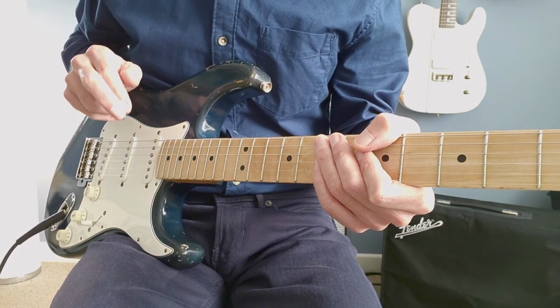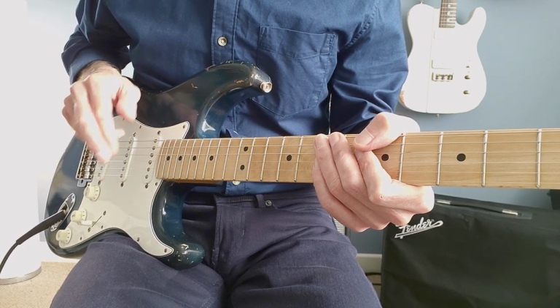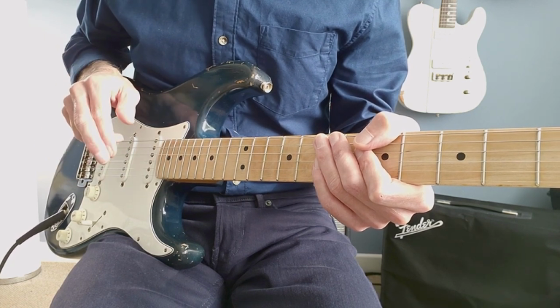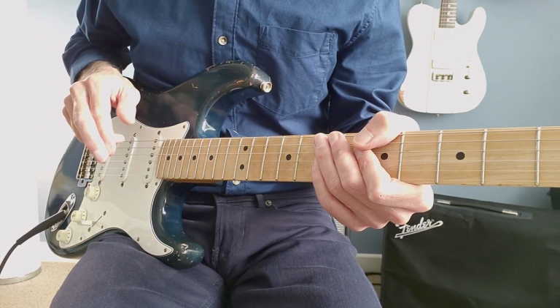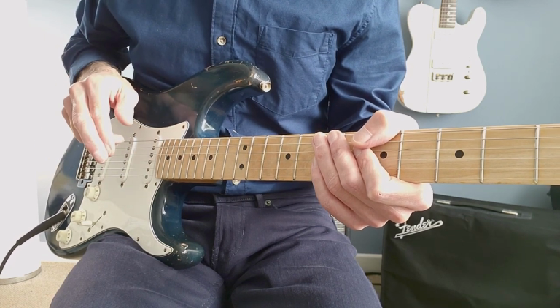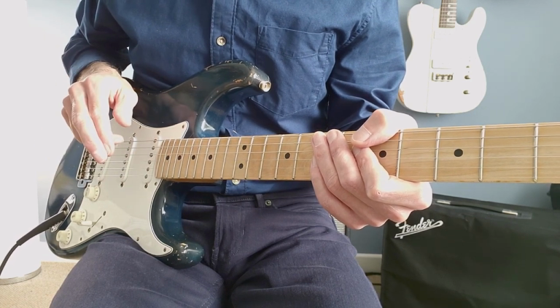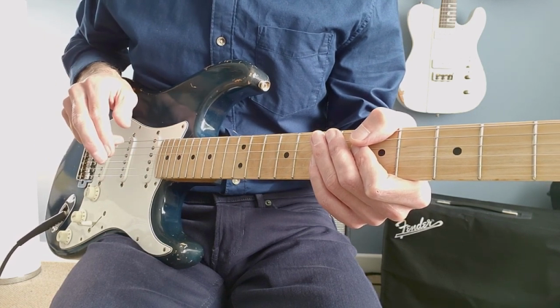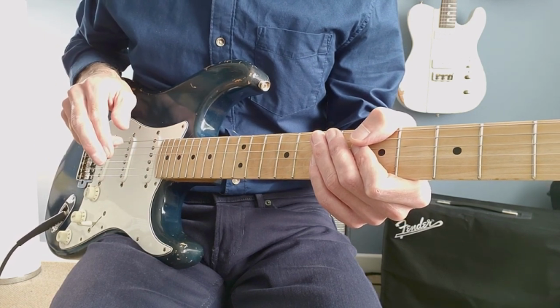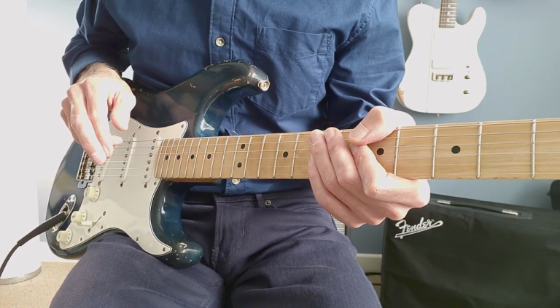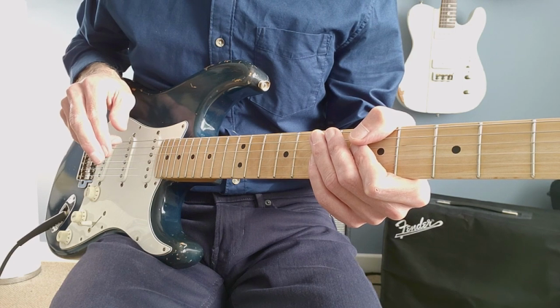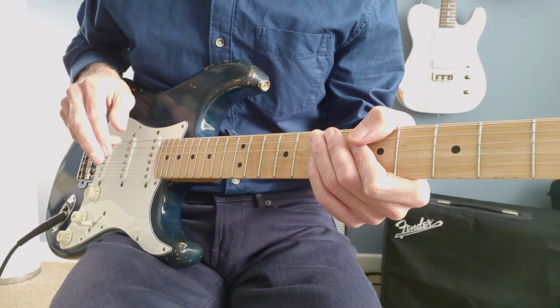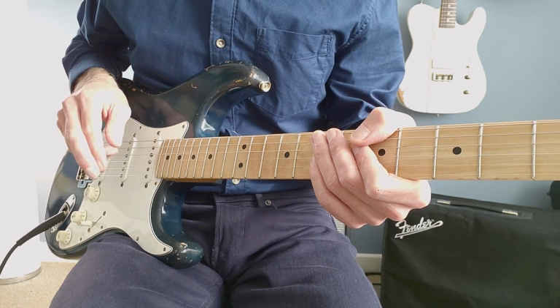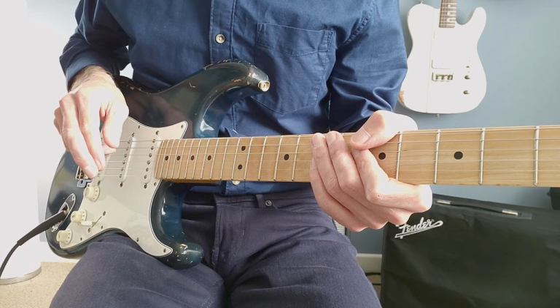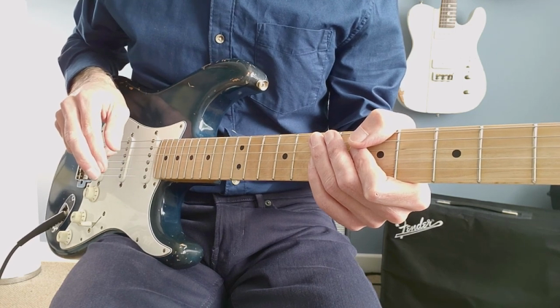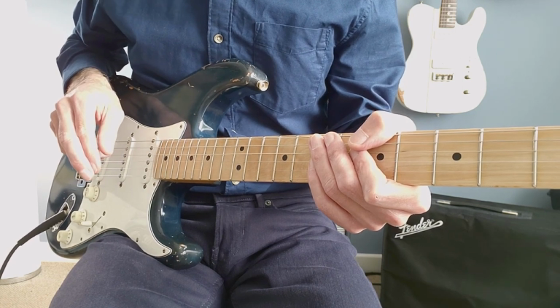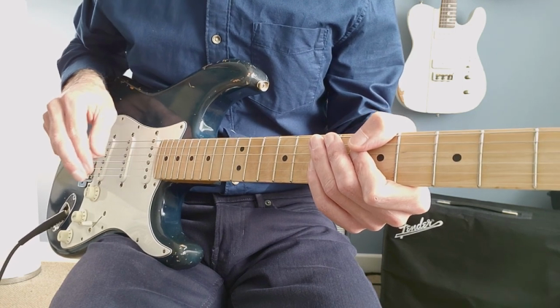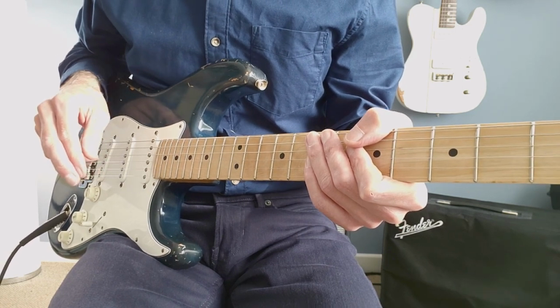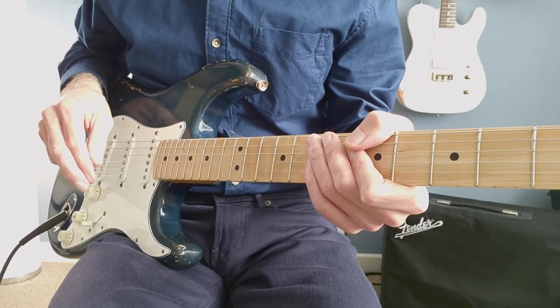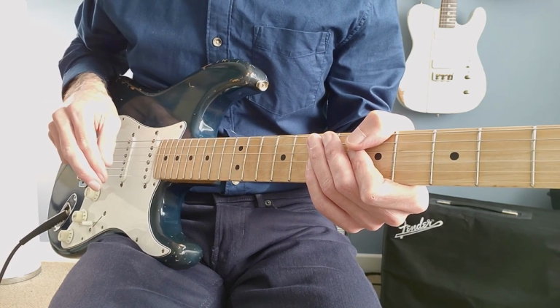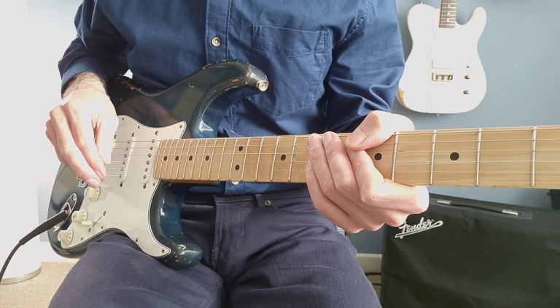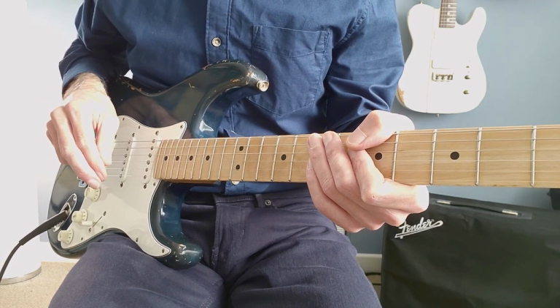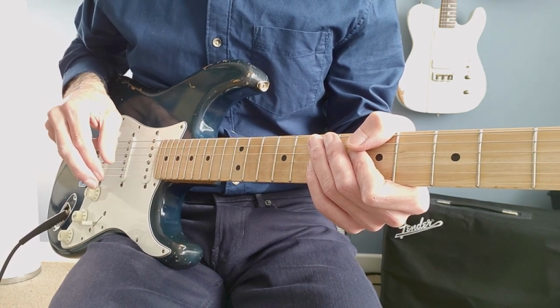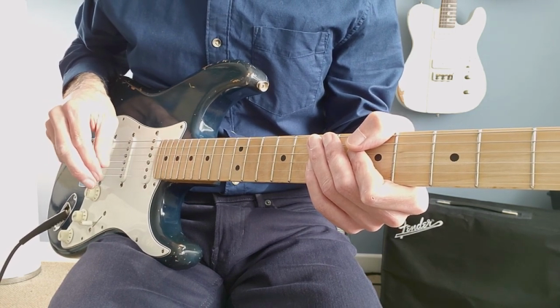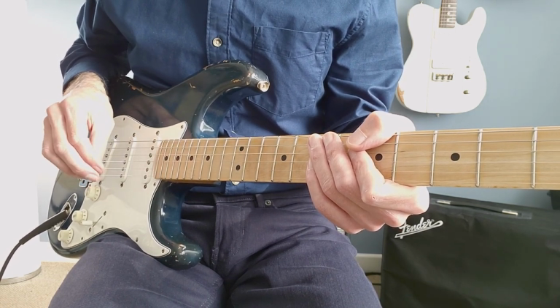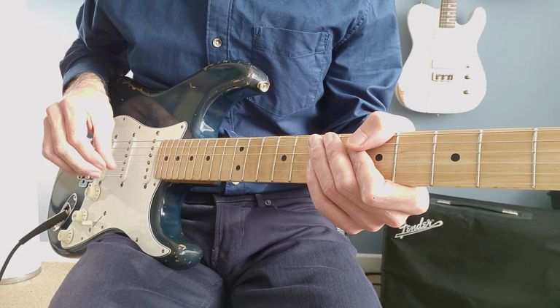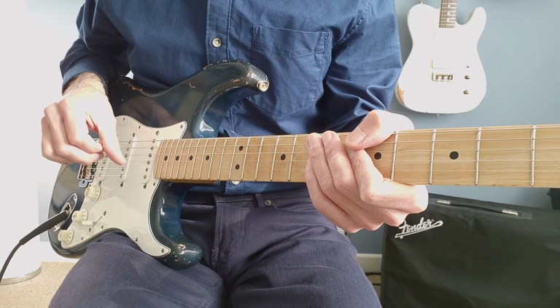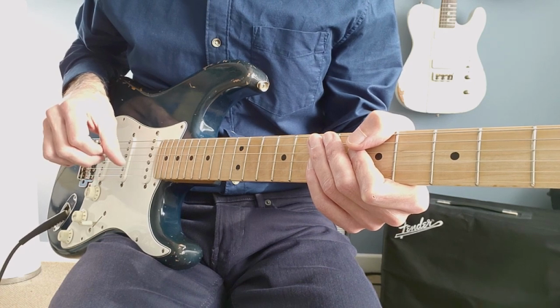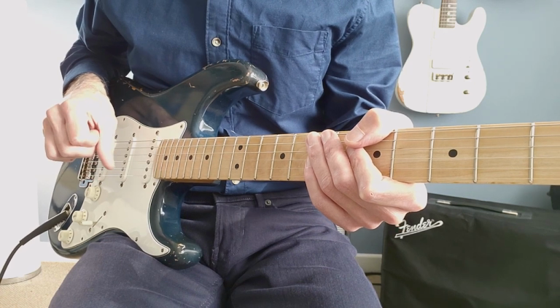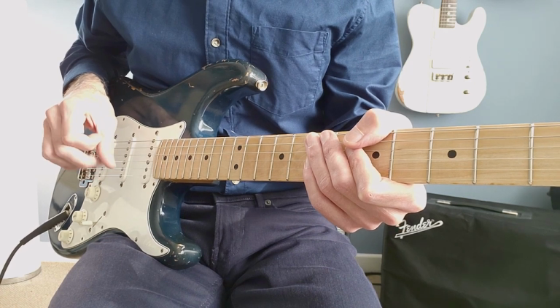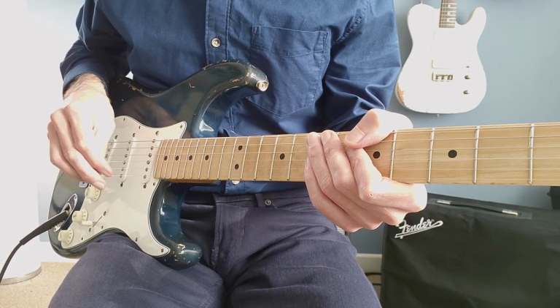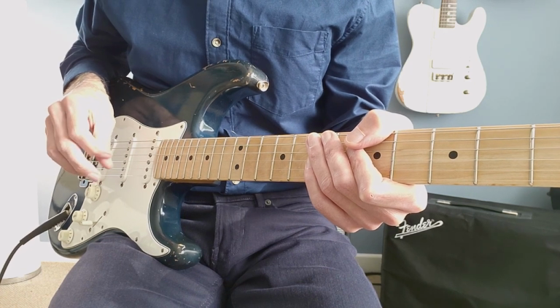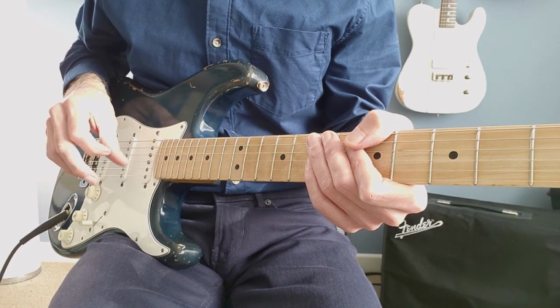The next stage is to start concentrating on the timing. Let's listen to the Songs of Swing track — I've taken one bar and looped it continuously.